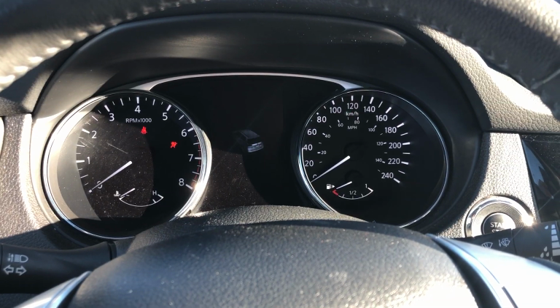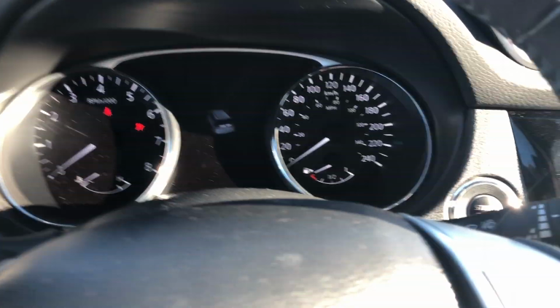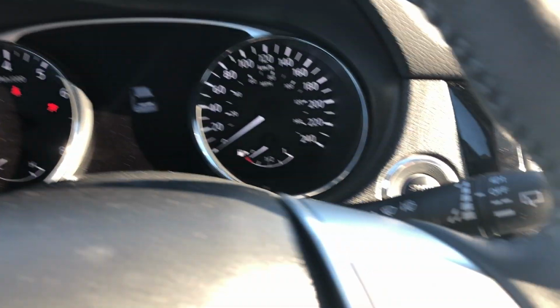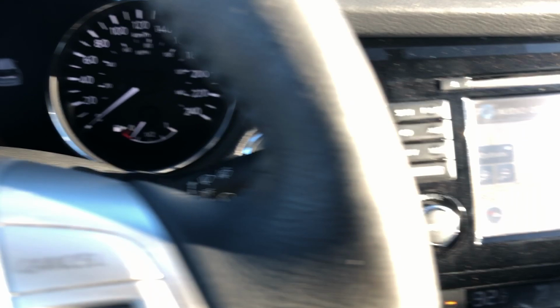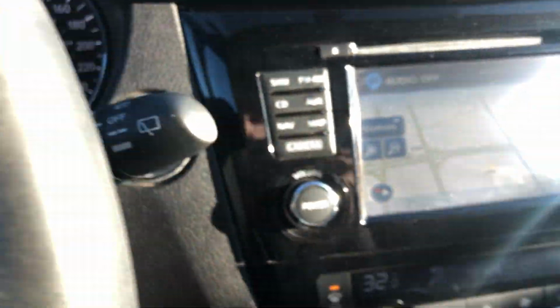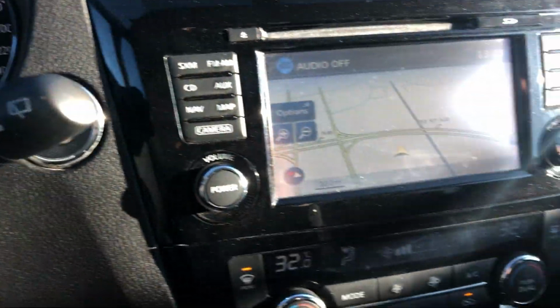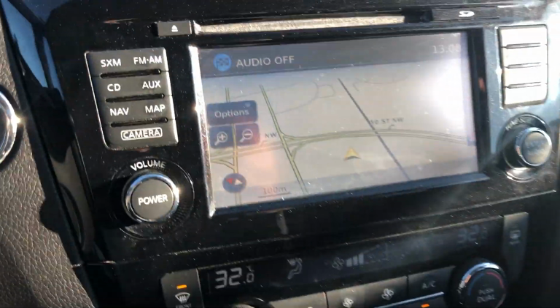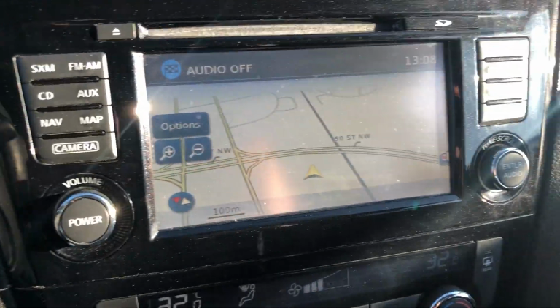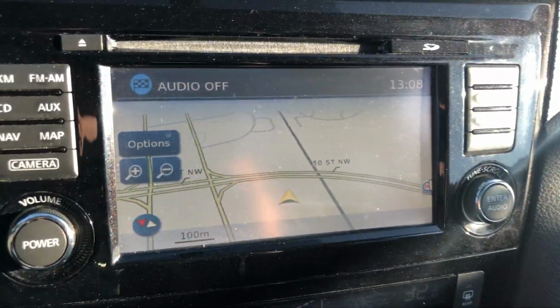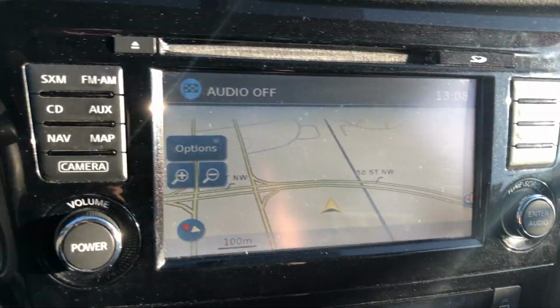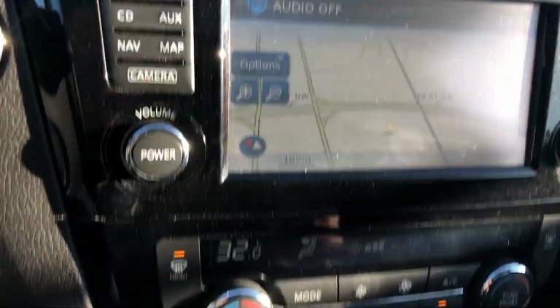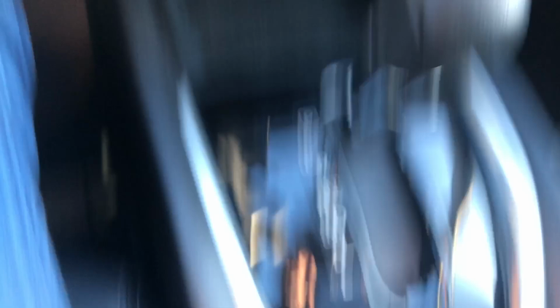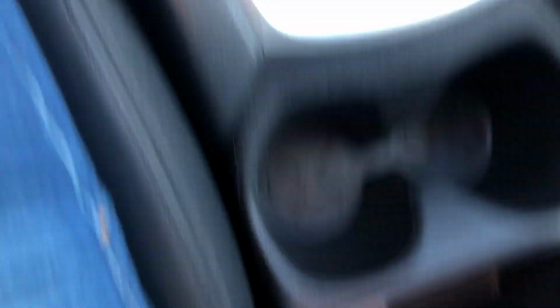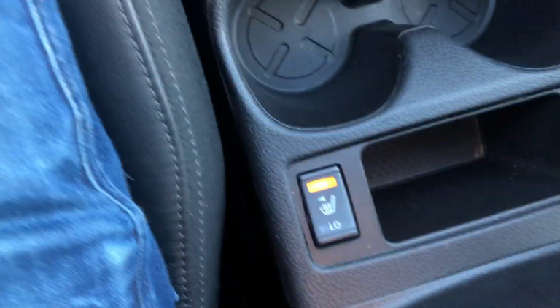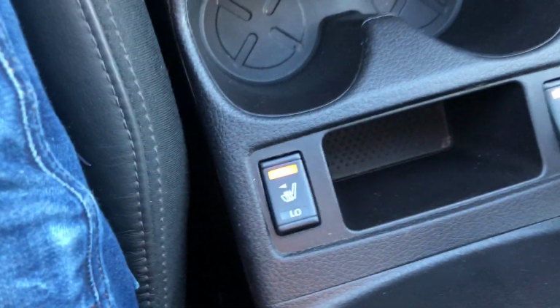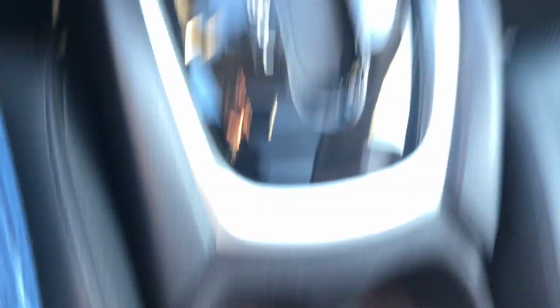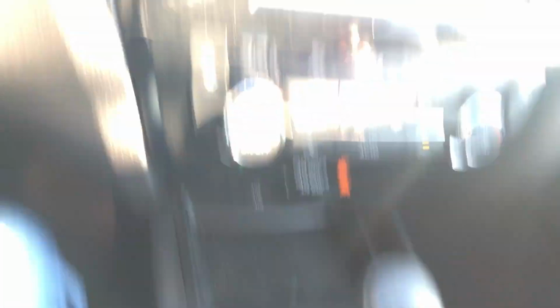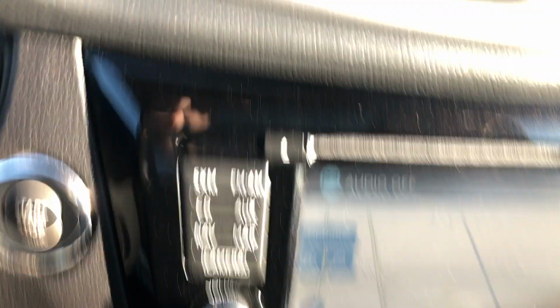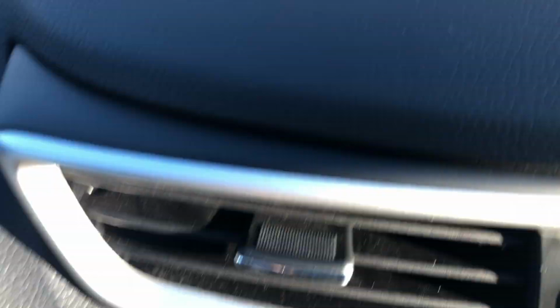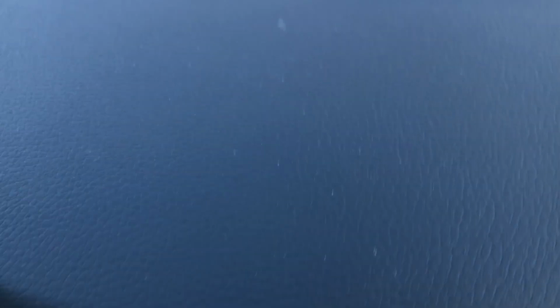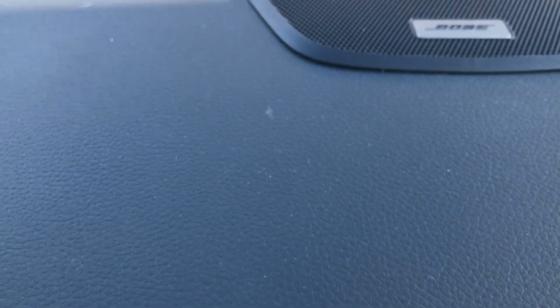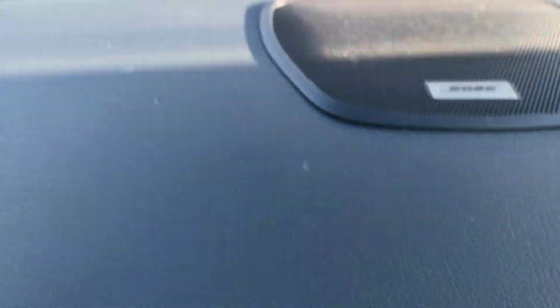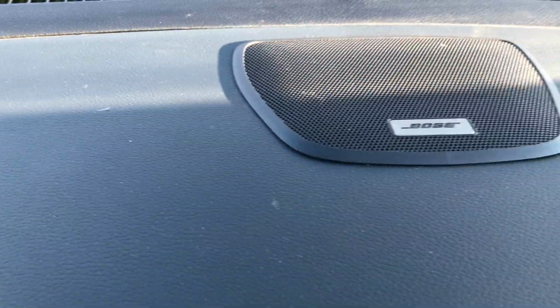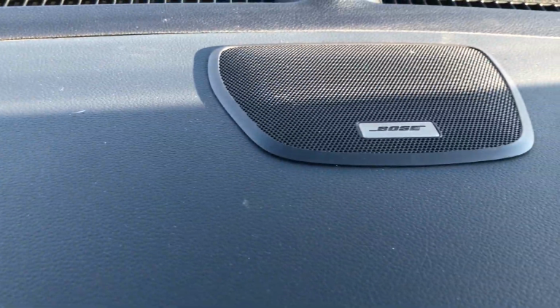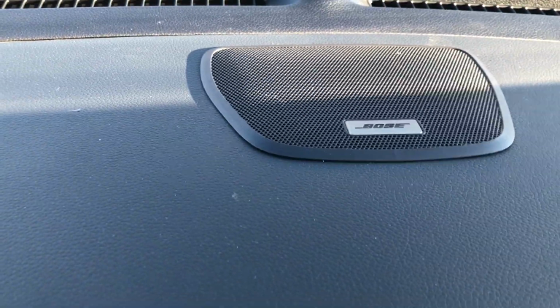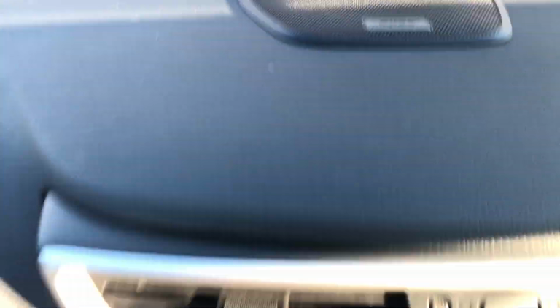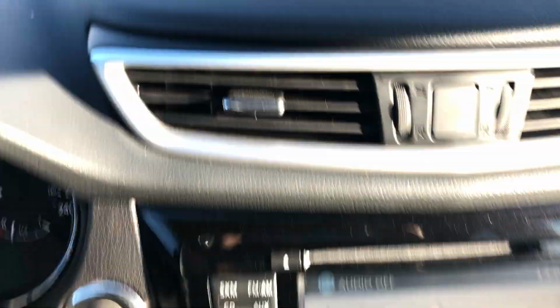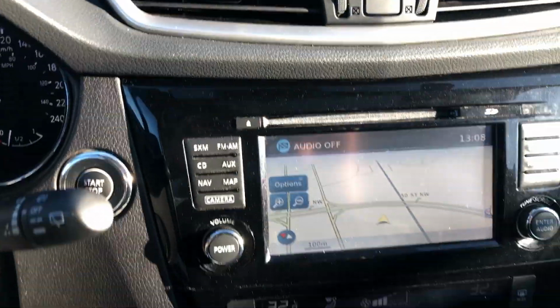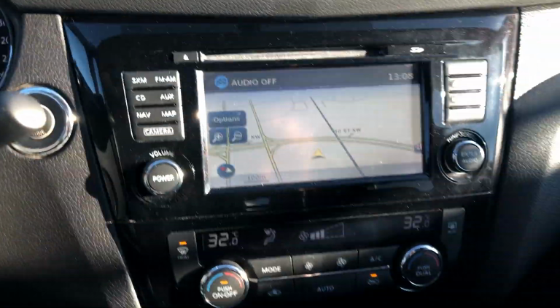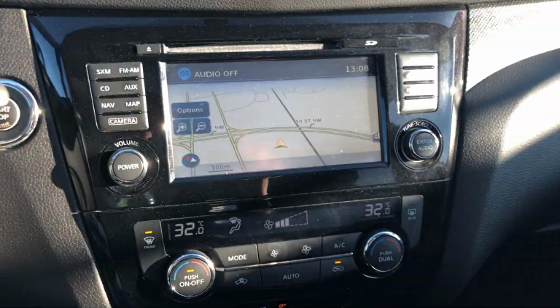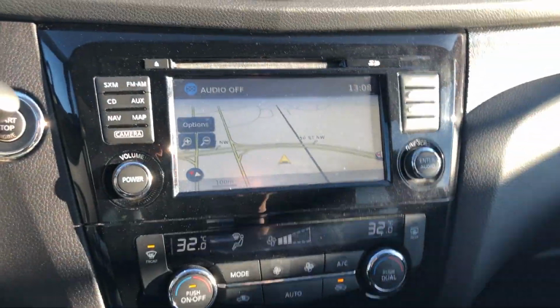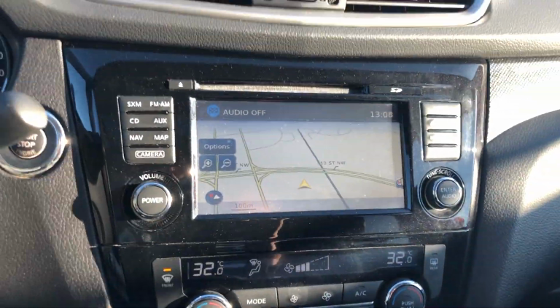Now that we're inside here, it is push to start. You got your maps there. Heated seats, and you have your Bose sound system that also has a subwoofer where the trunk space is.